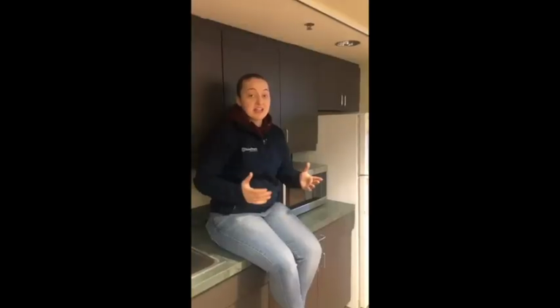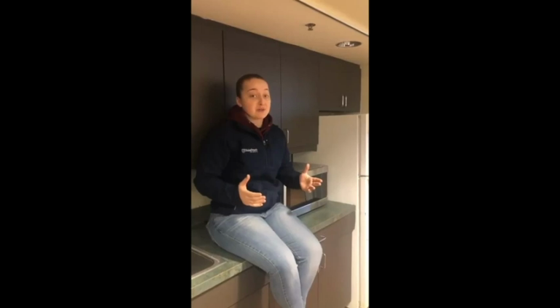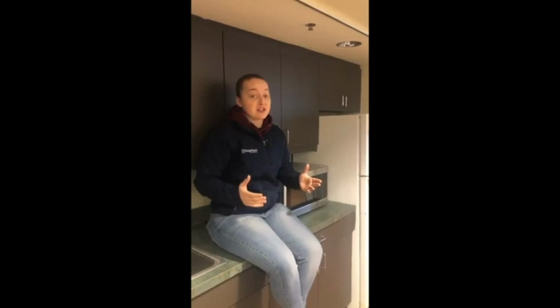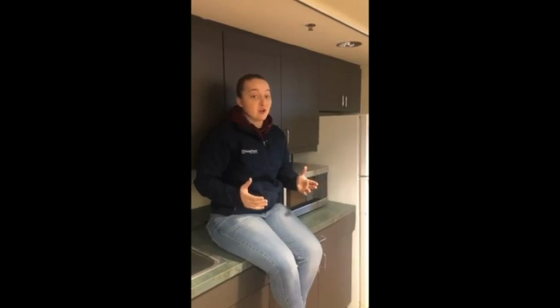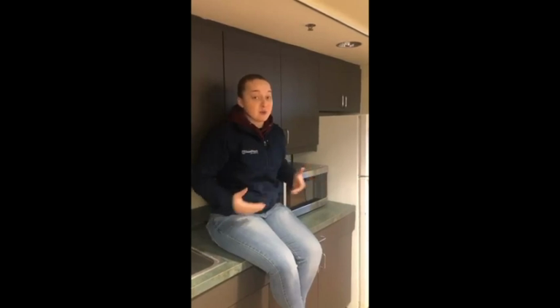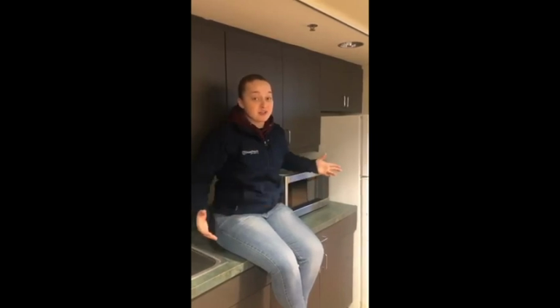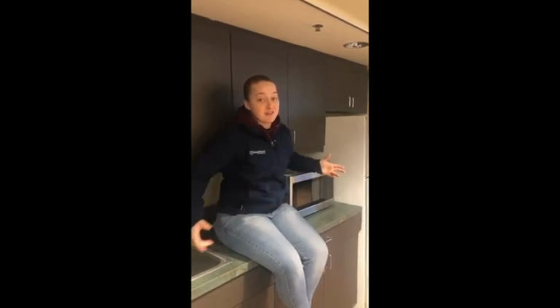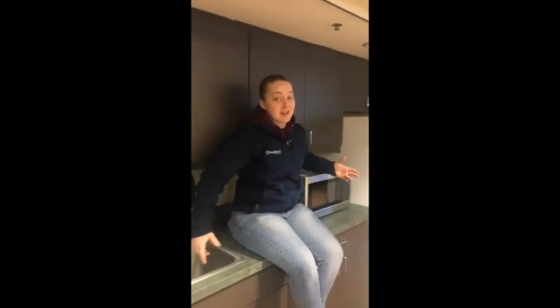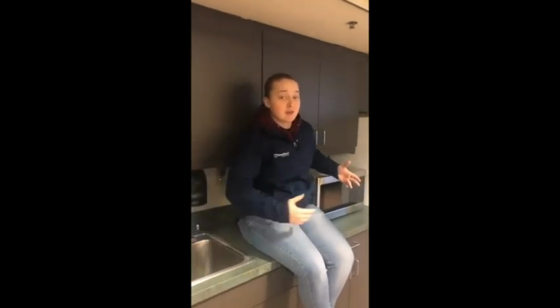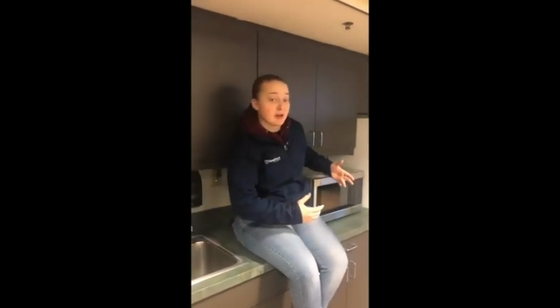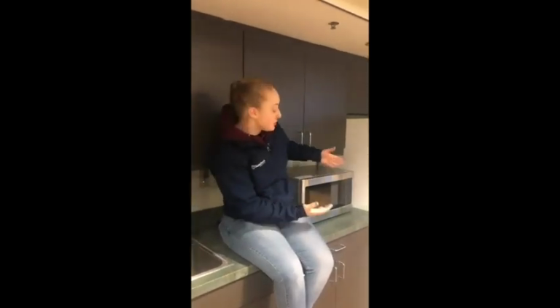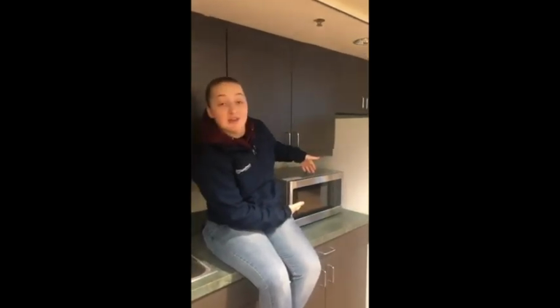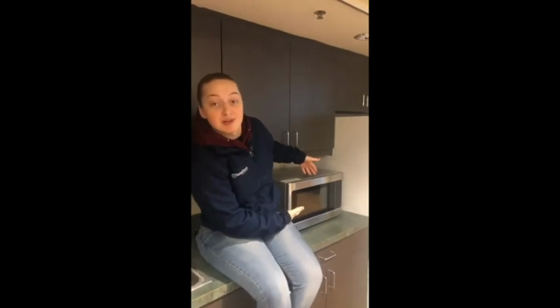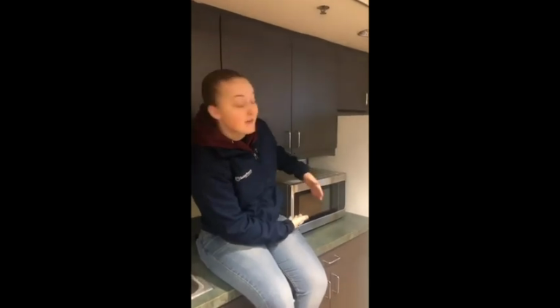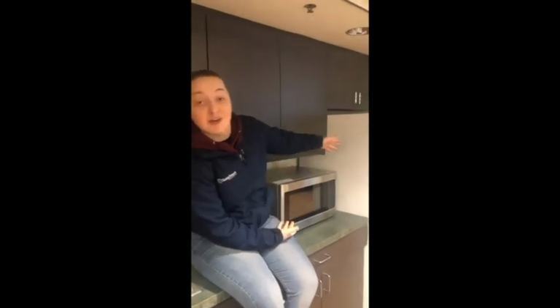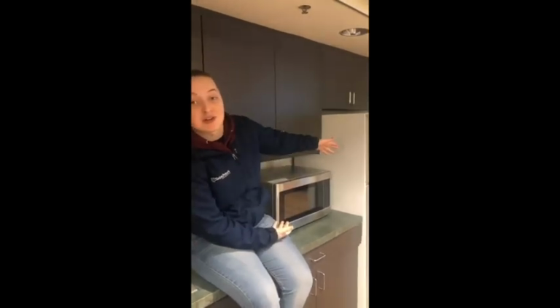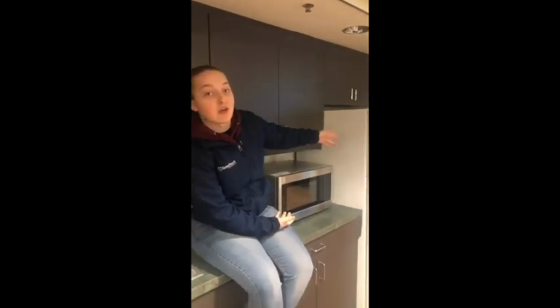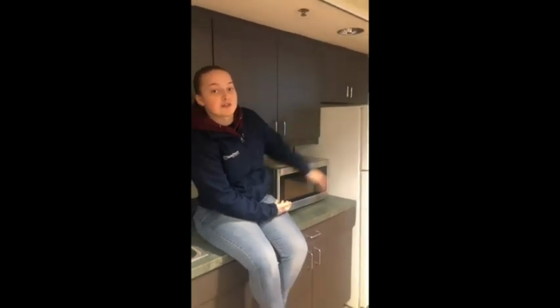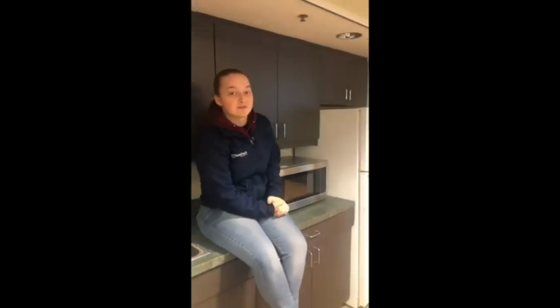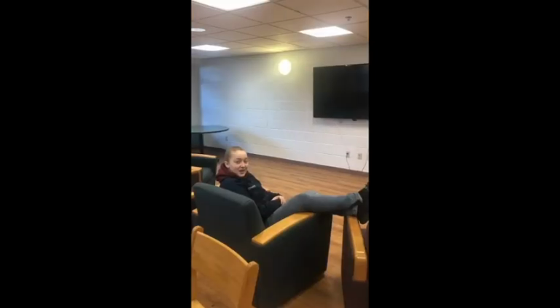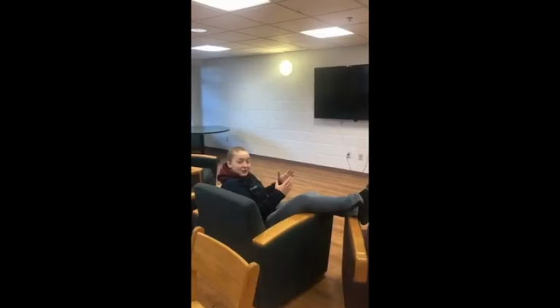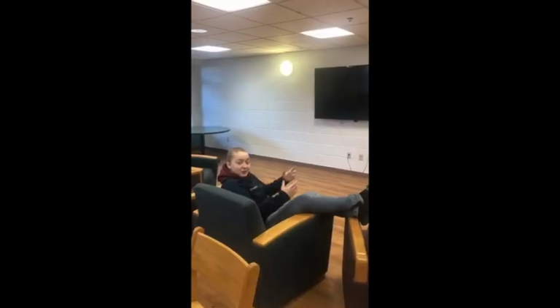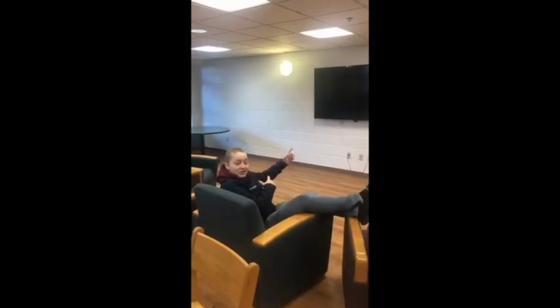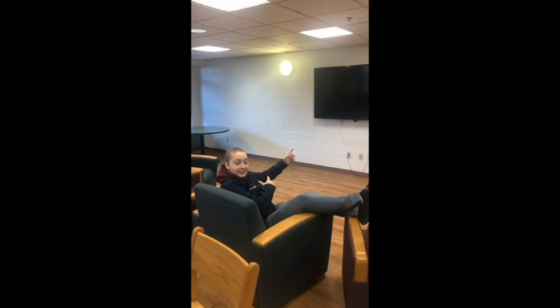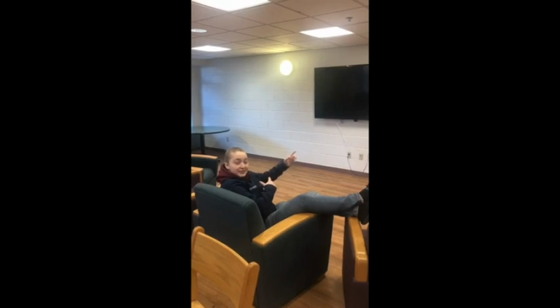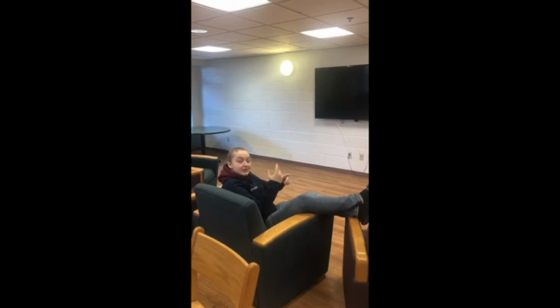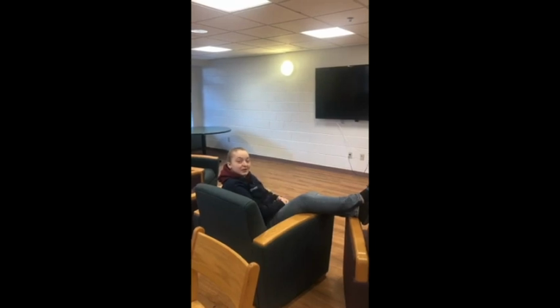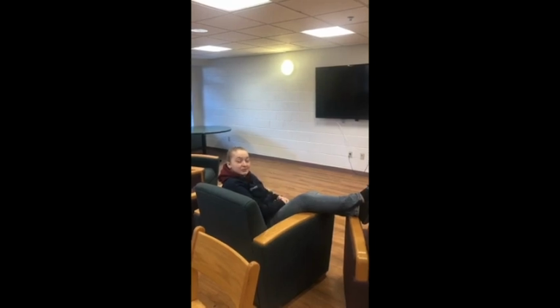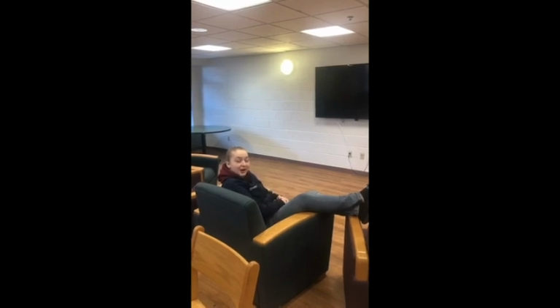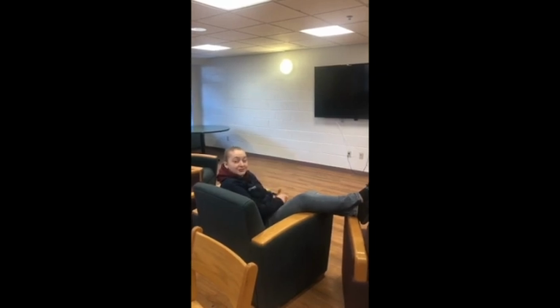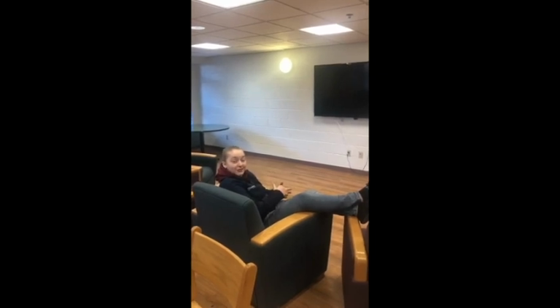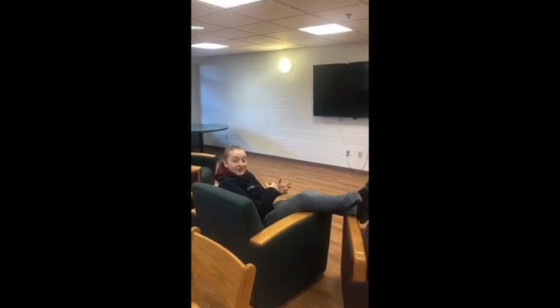Each of our freshman residence halls is equipped with a community kitchen, so you have a sink. If you don't rent your micro-fridge, here's your community microwave and a refrigerator so you can put all your groceries in. If you're ever bored and you want to come watch the game on the big screen, come on down to your building's lounge where you can hang out with friends, do homework, and watch TV.